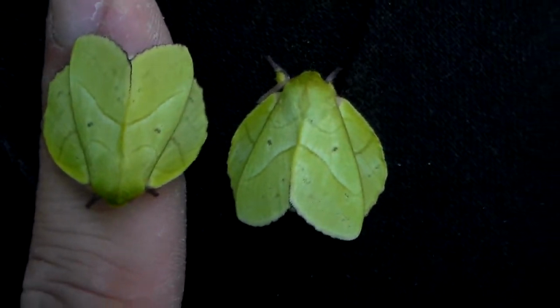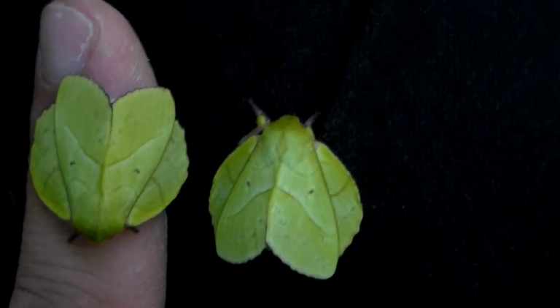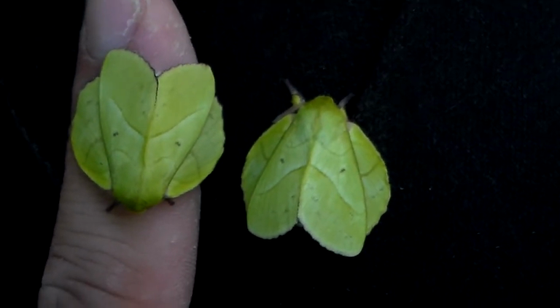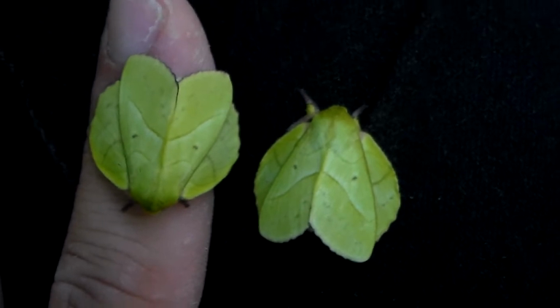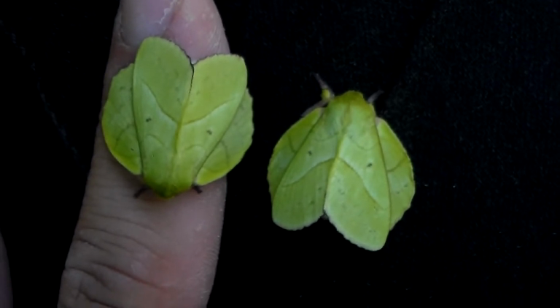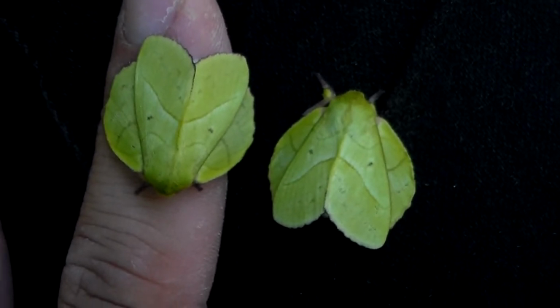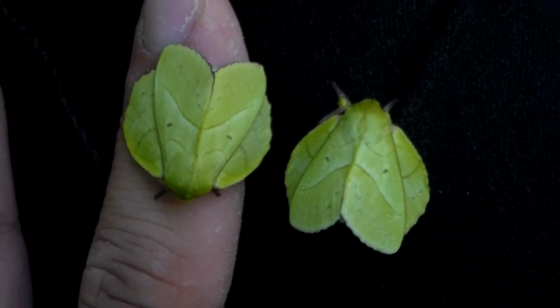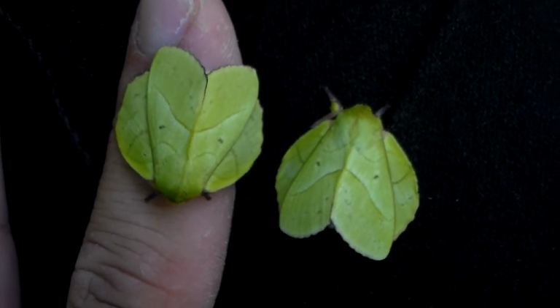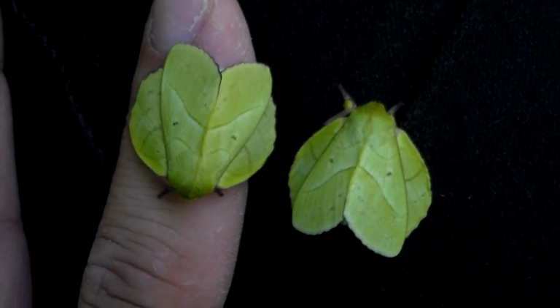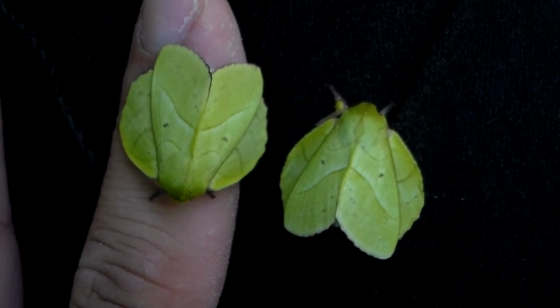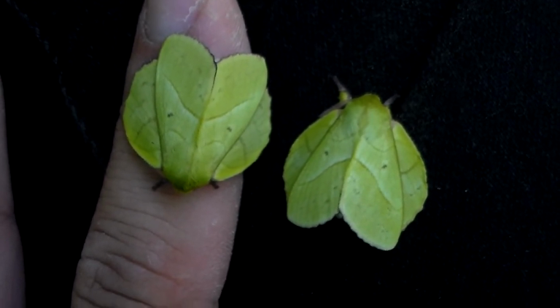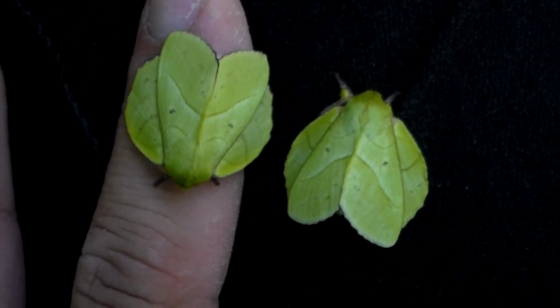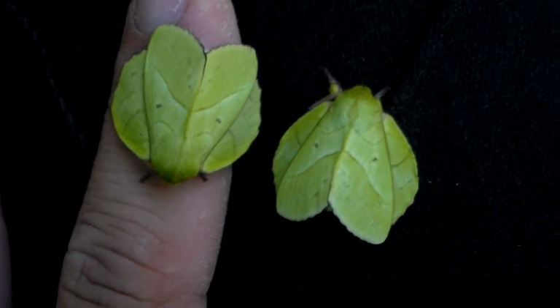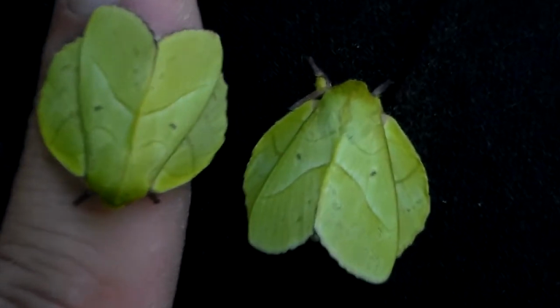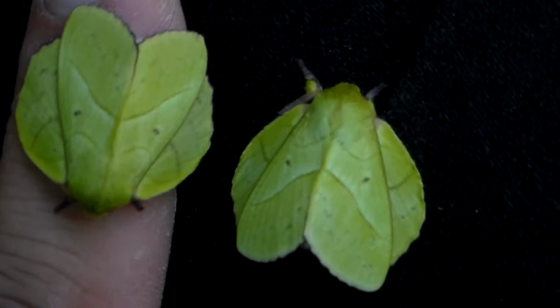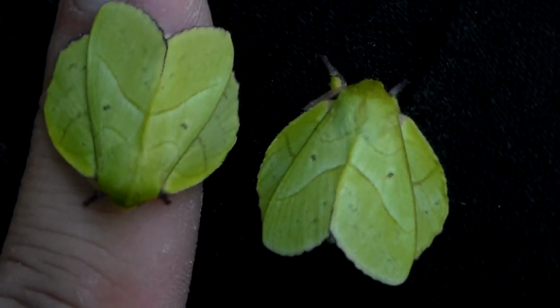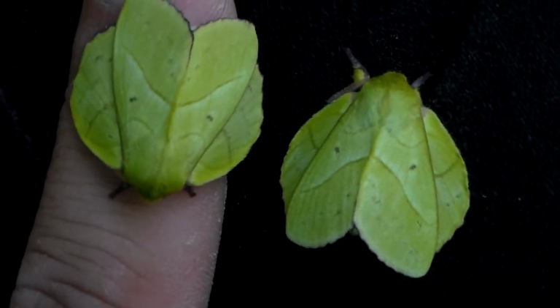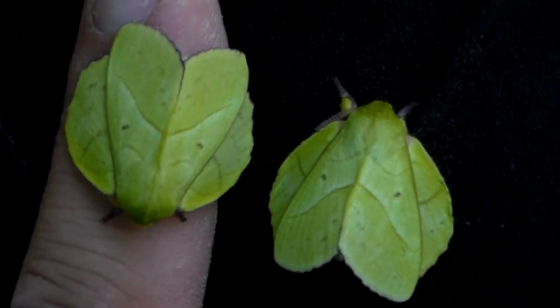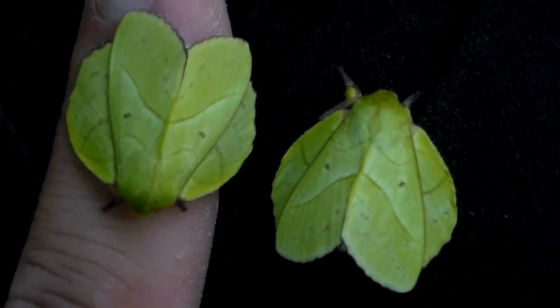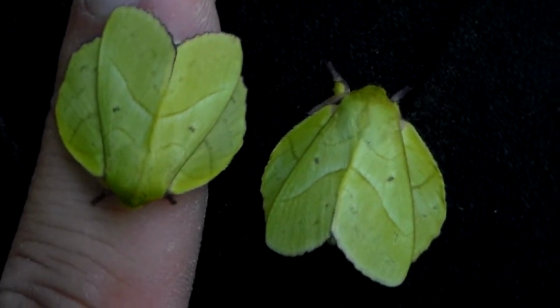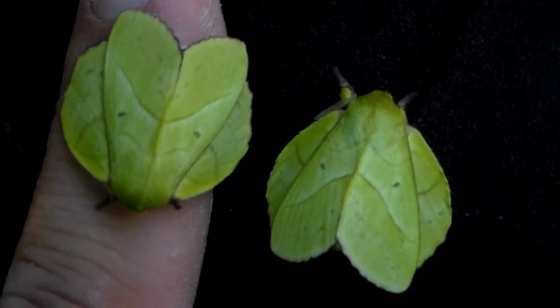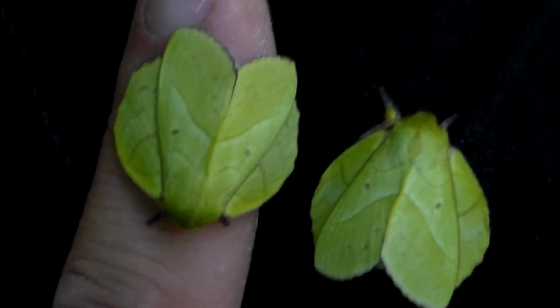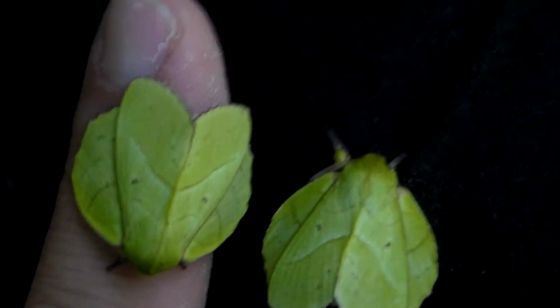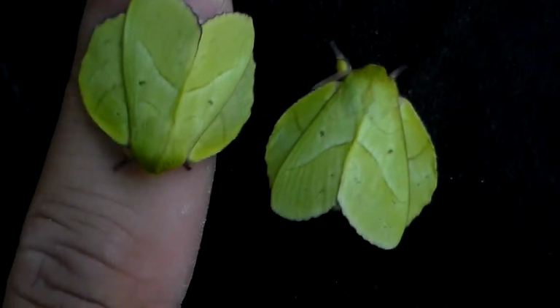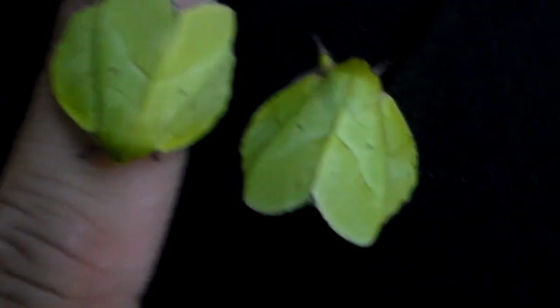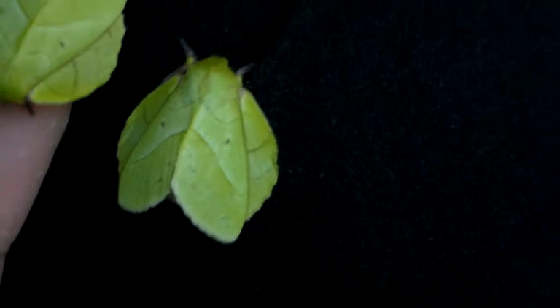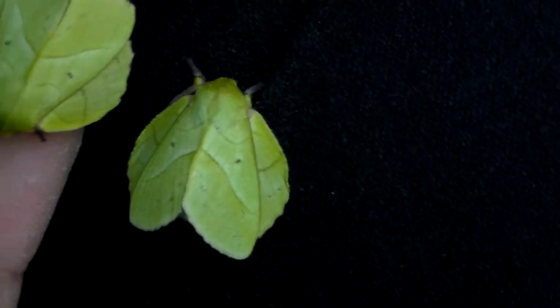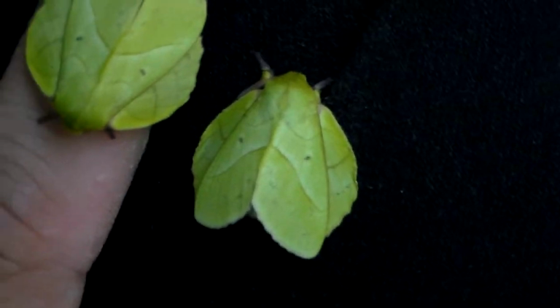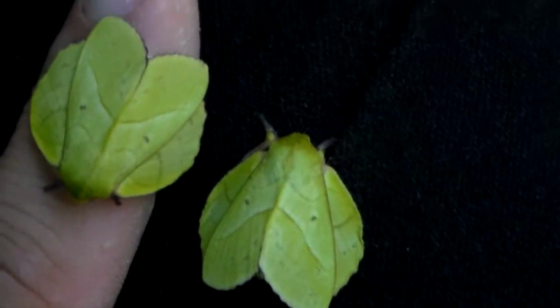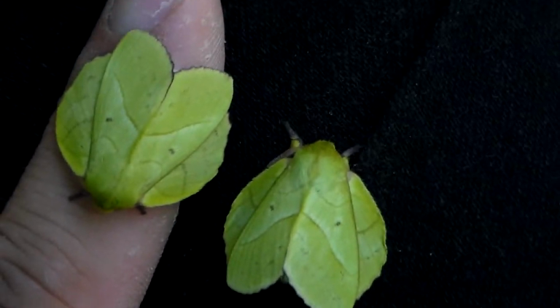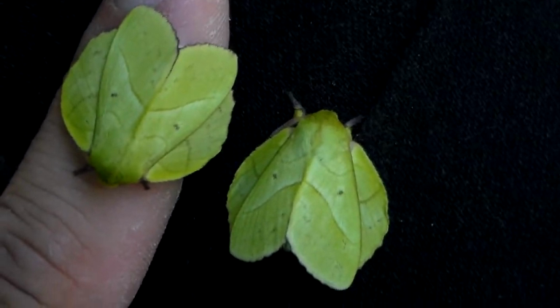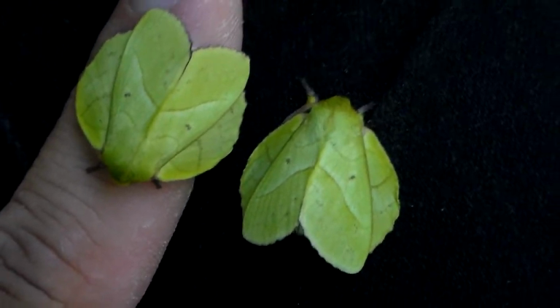And if you look on my YouTube channel you will see the larvae as well. These are just the adult males. The females are much bigger and yellow instead of green. But the green is just lovely and wonderful in this species.